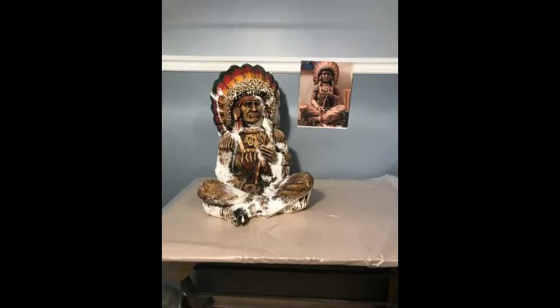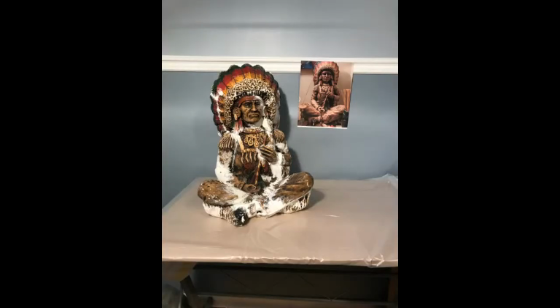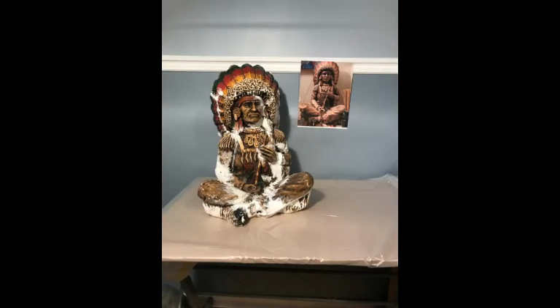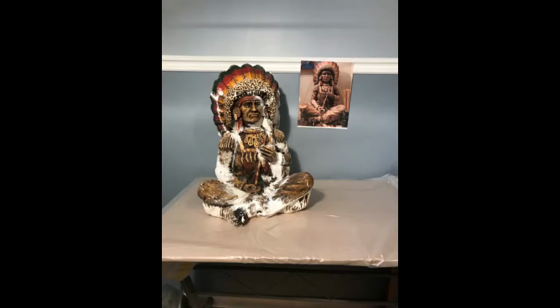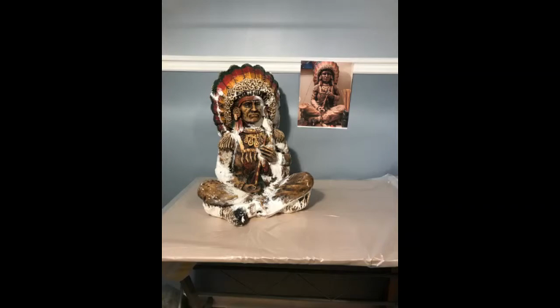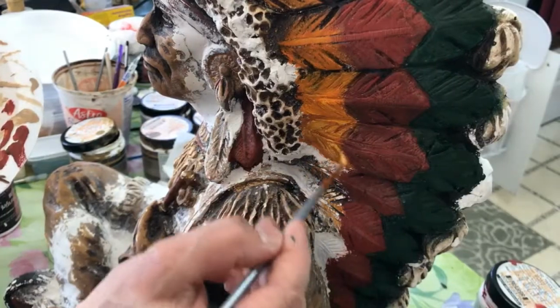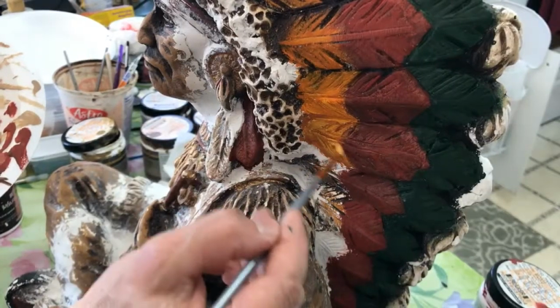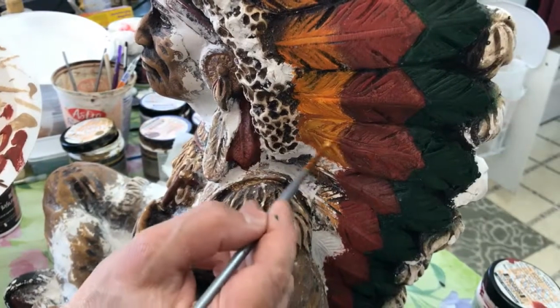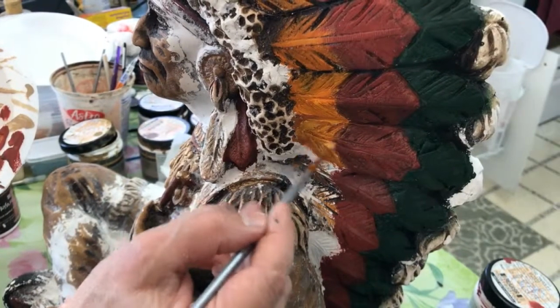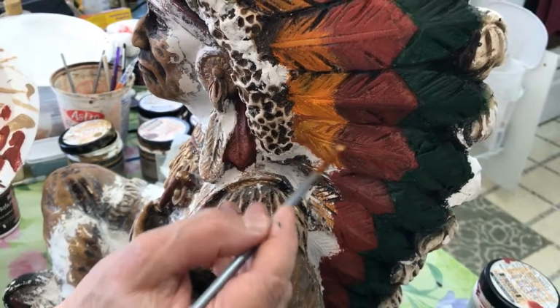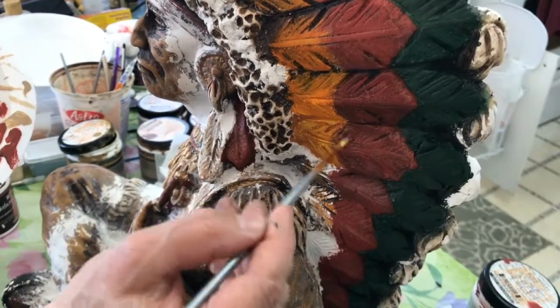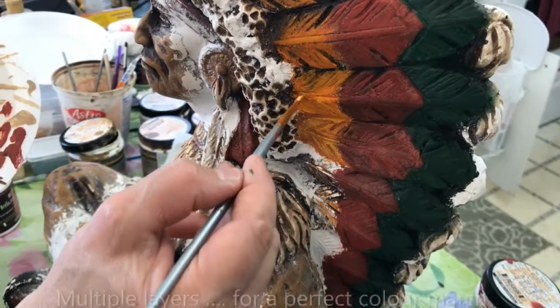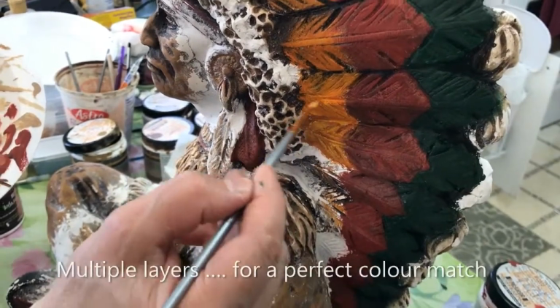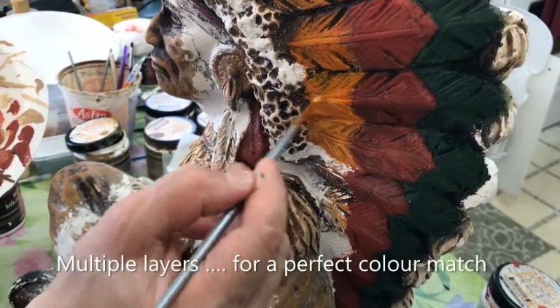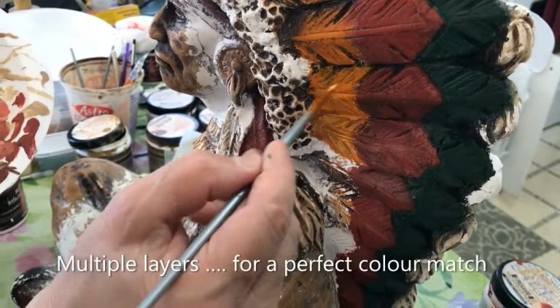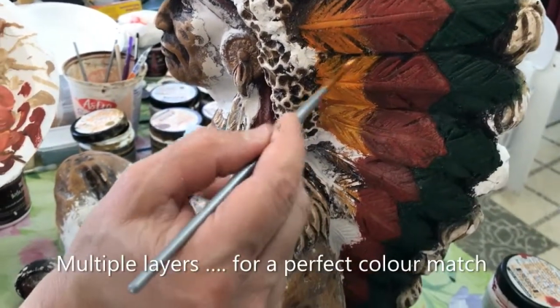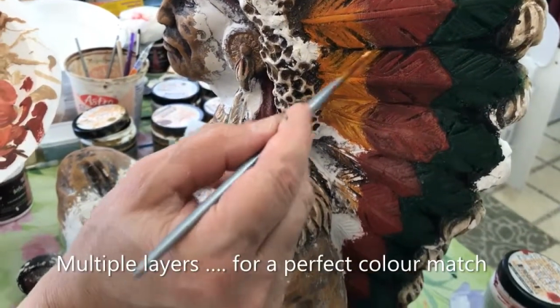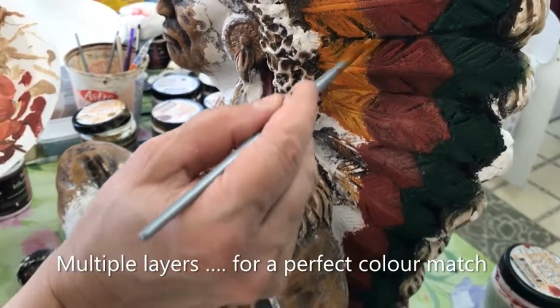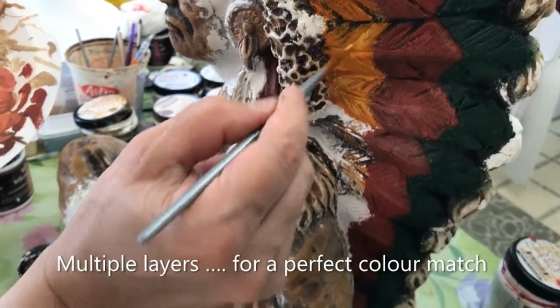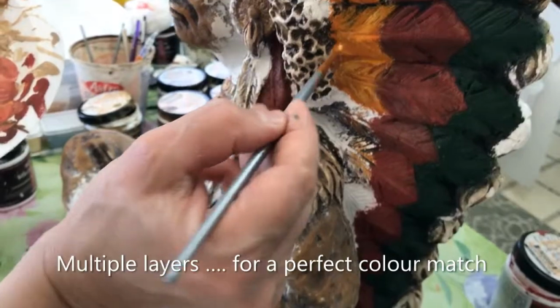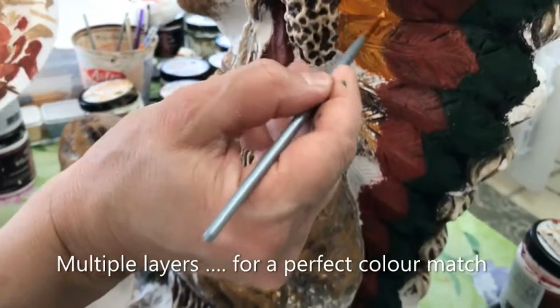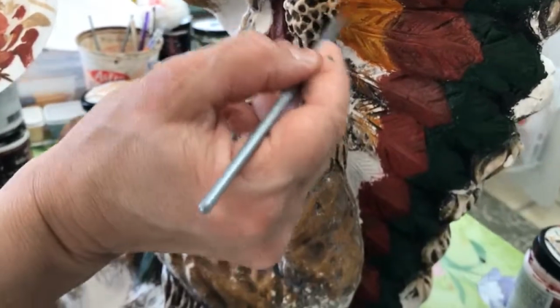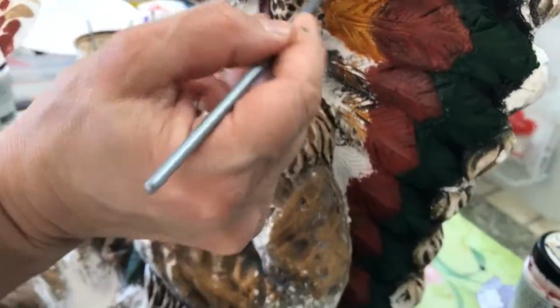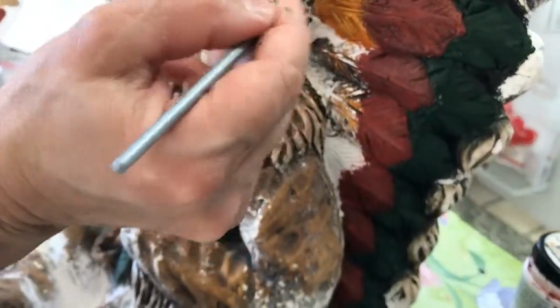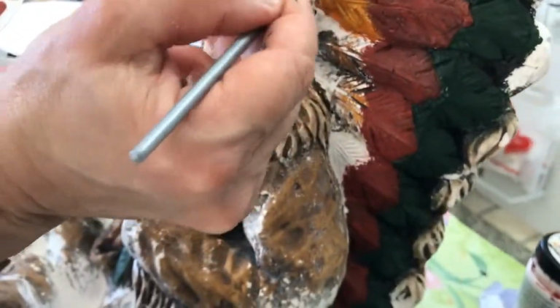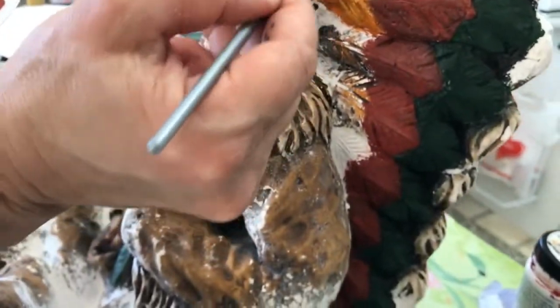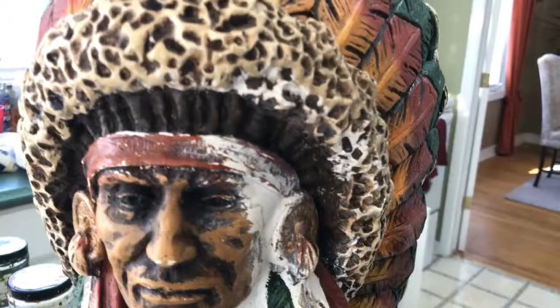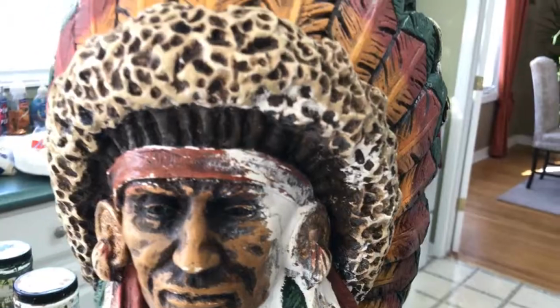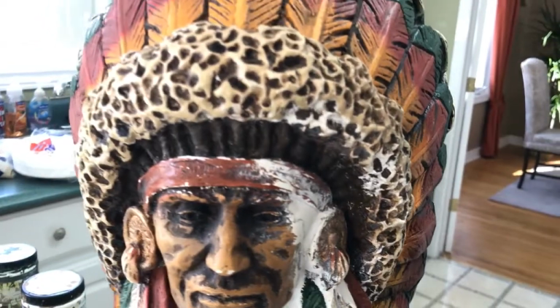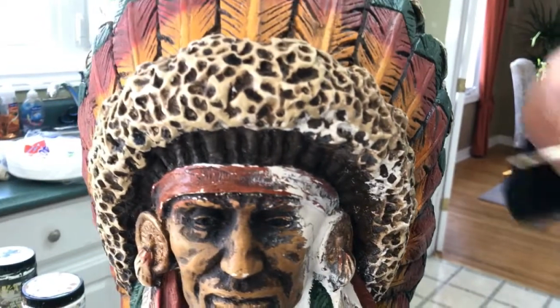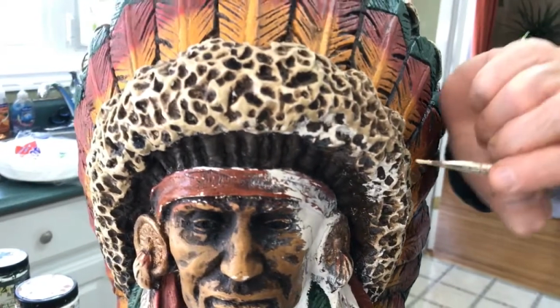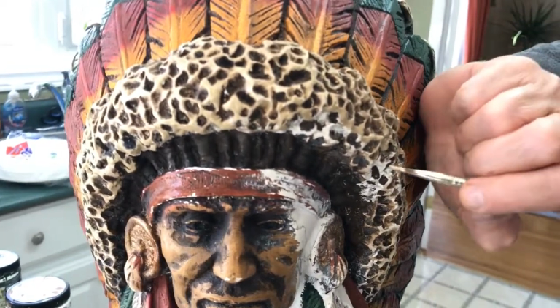After a careful plastering and sanding, our artist Pauline meticulously matched the original colors, fanning feathers, adding many tones and shades to match the original textures.